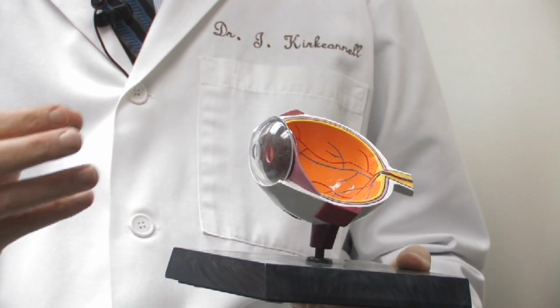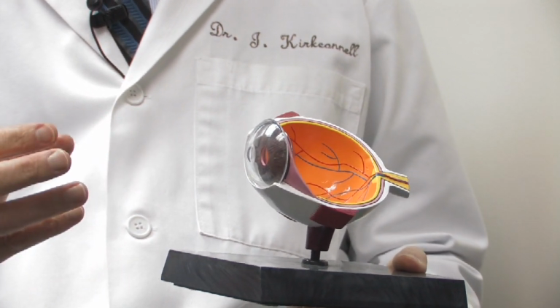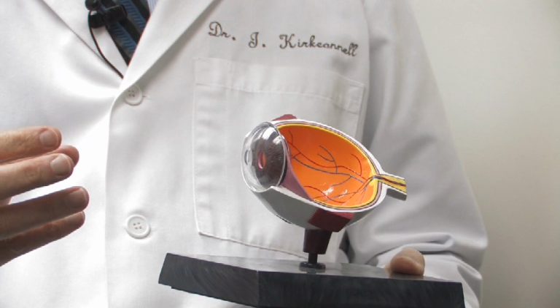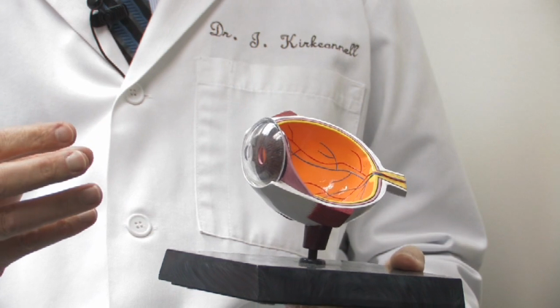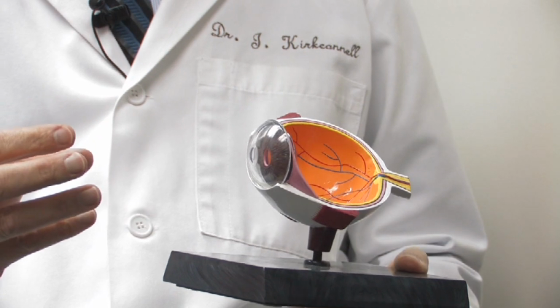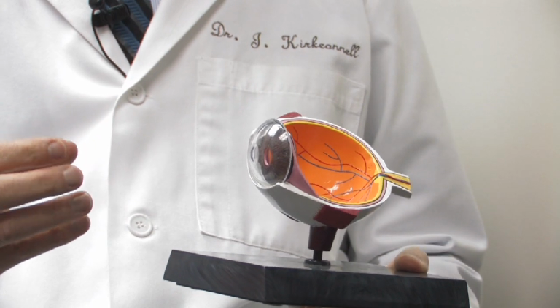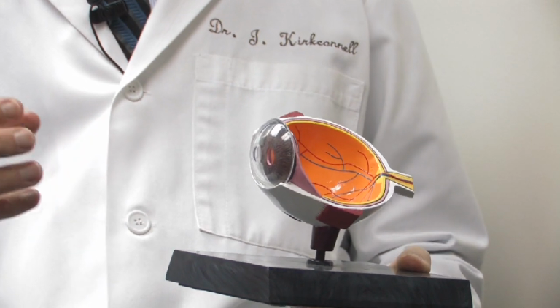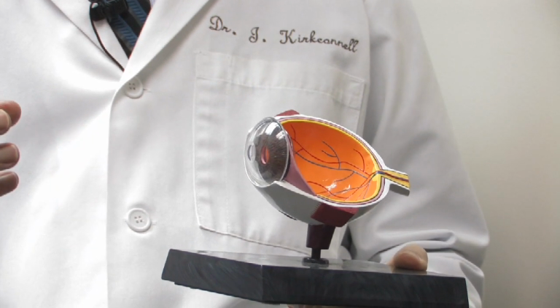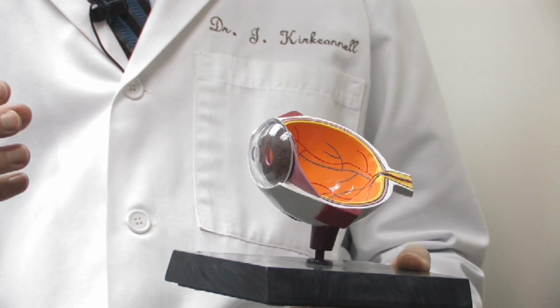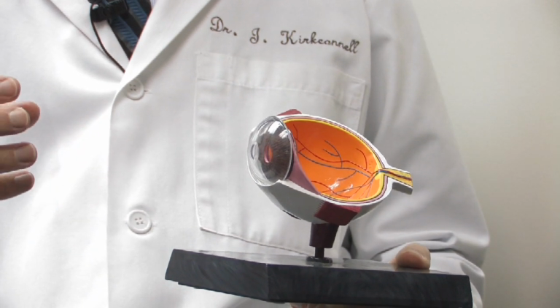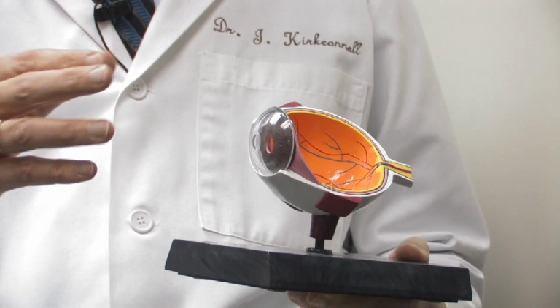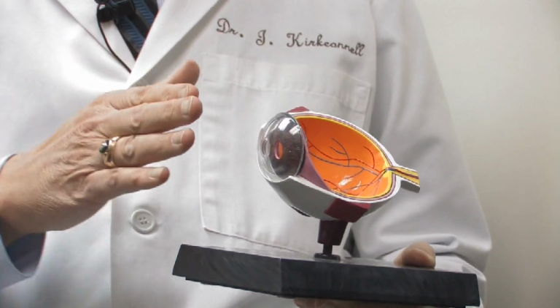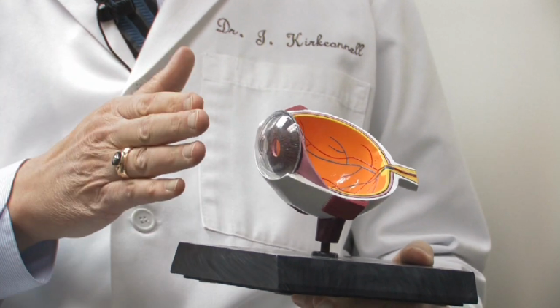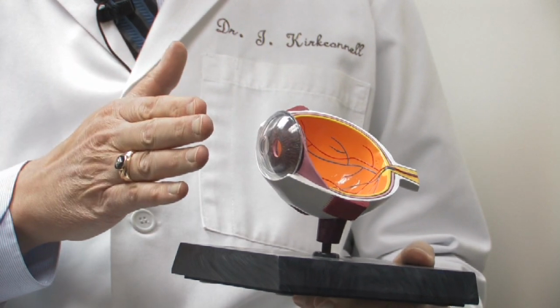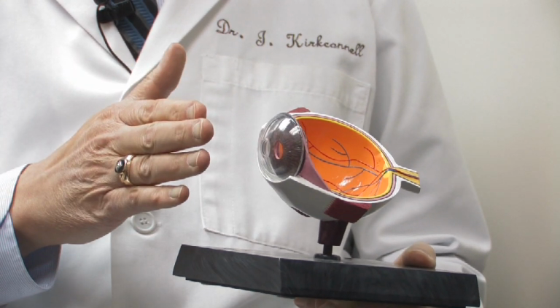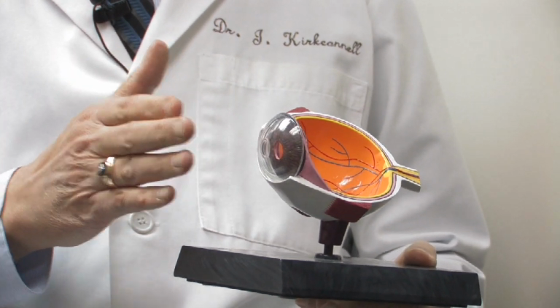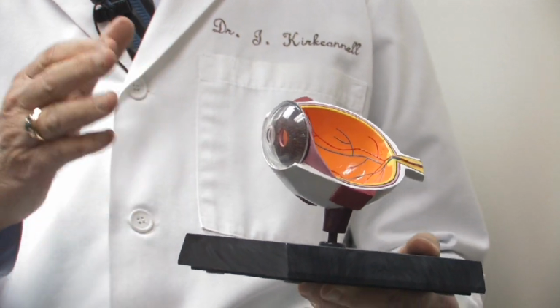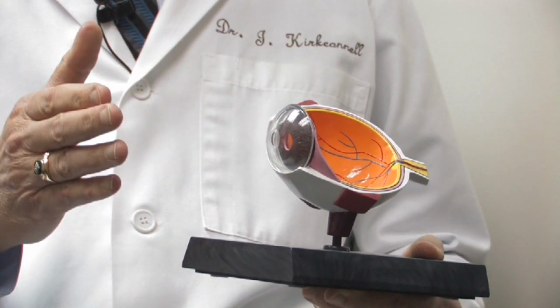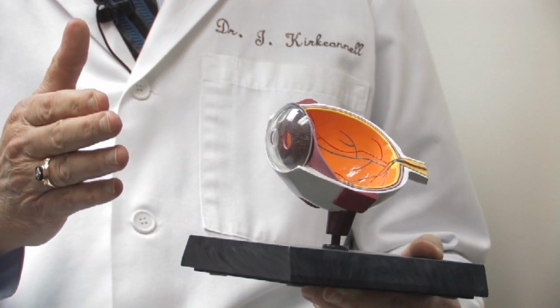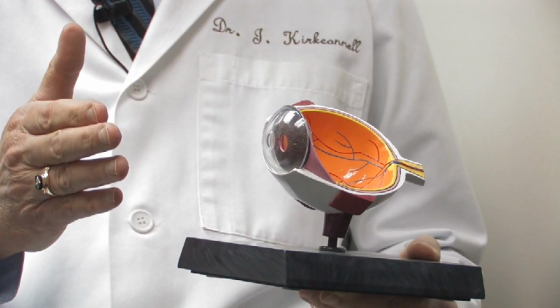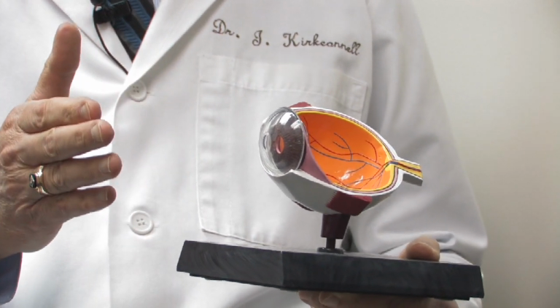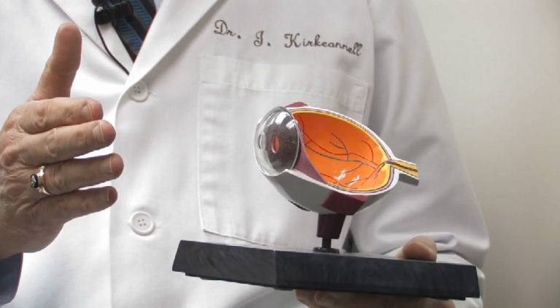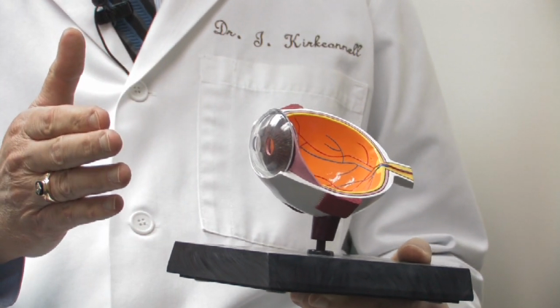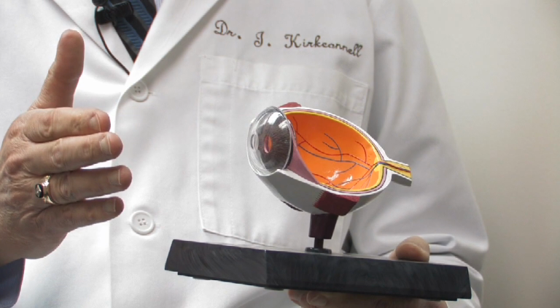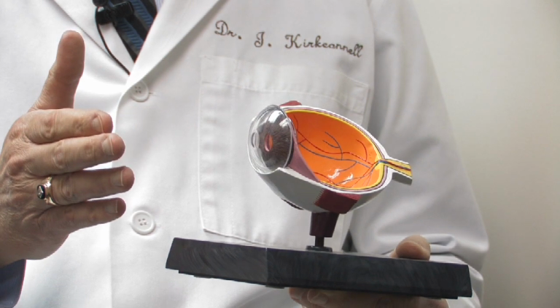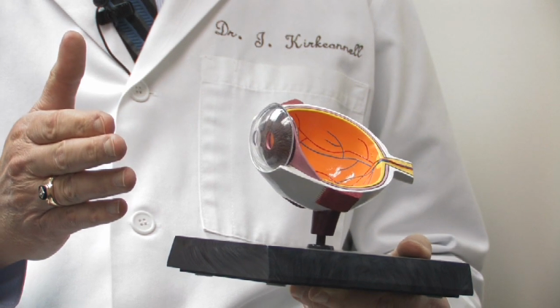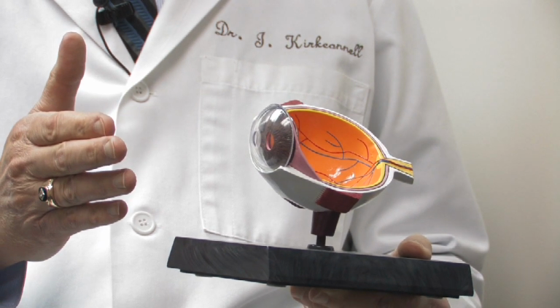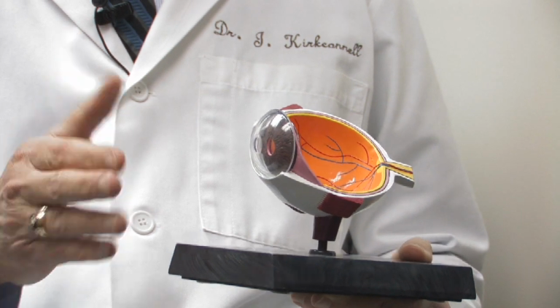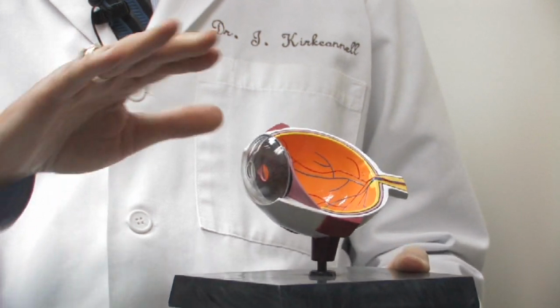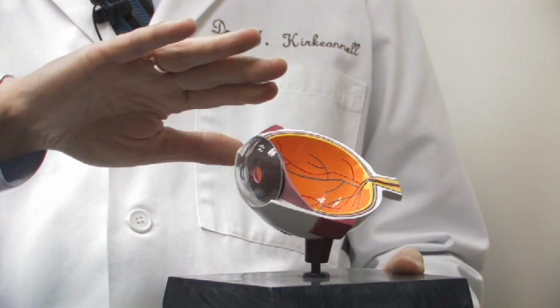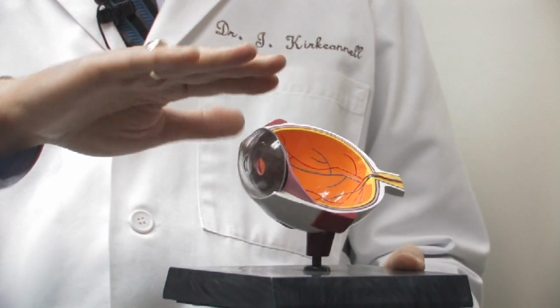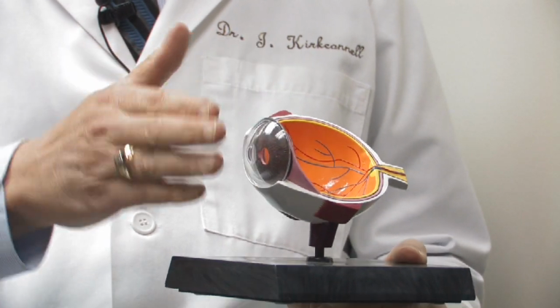Within a day, the flap really is fairly stable. Within a week, it's really stable.